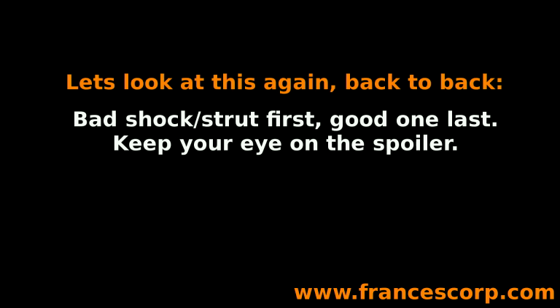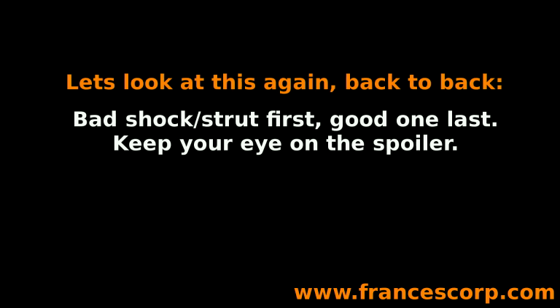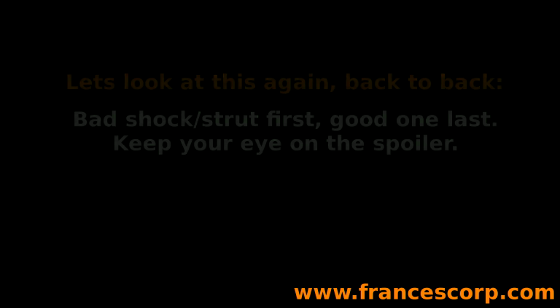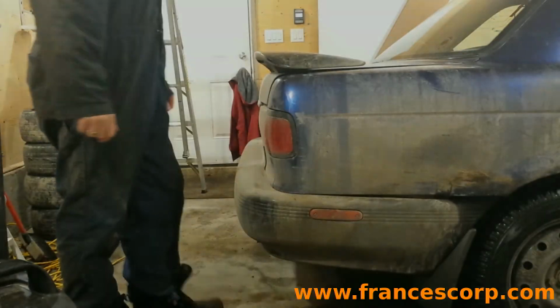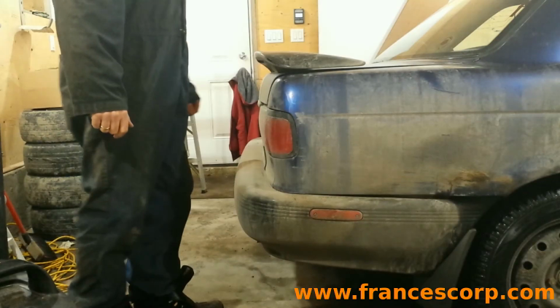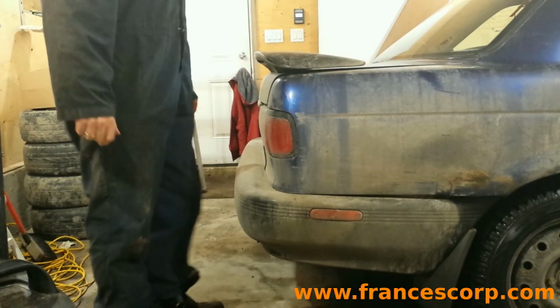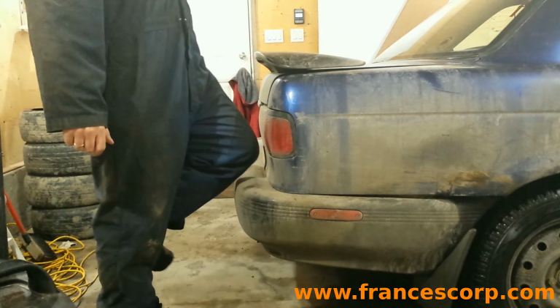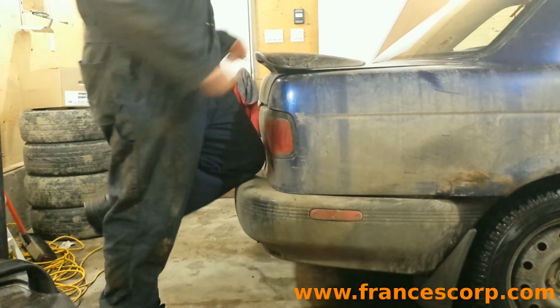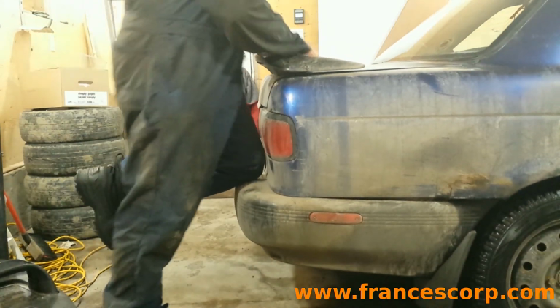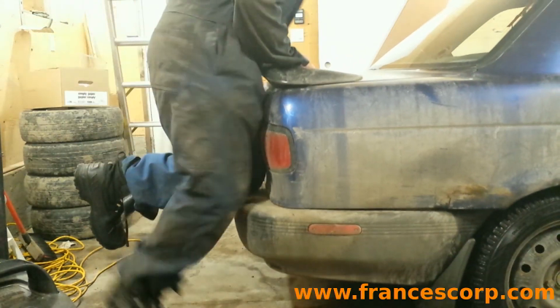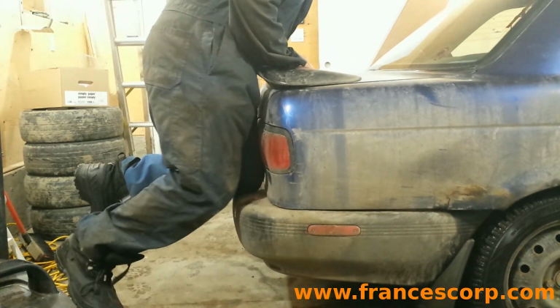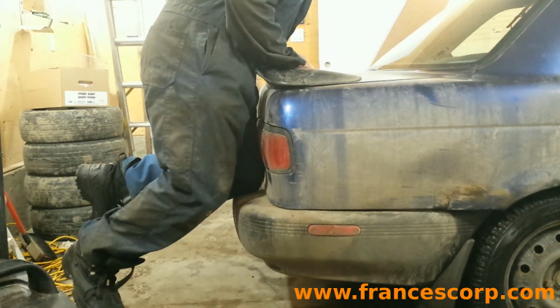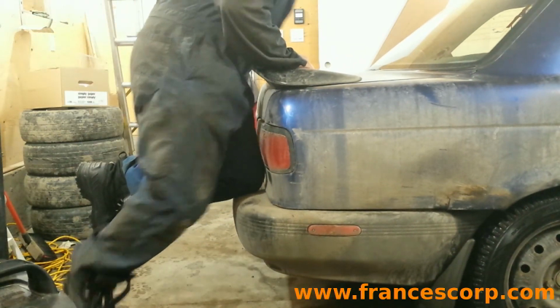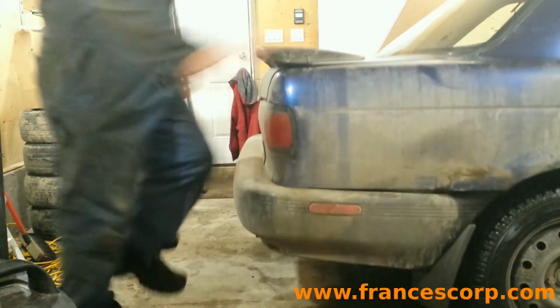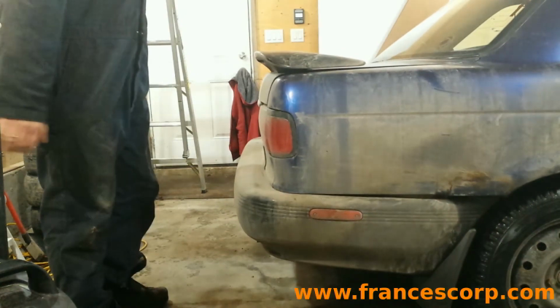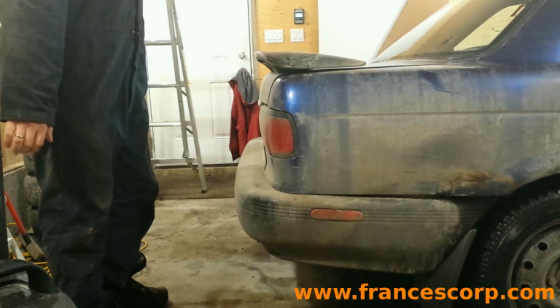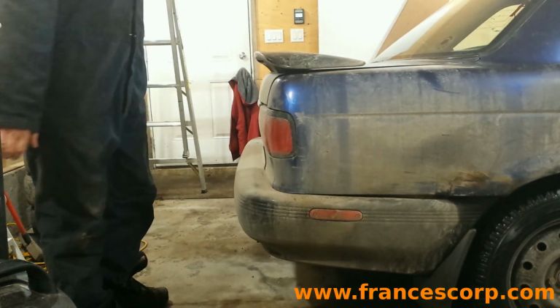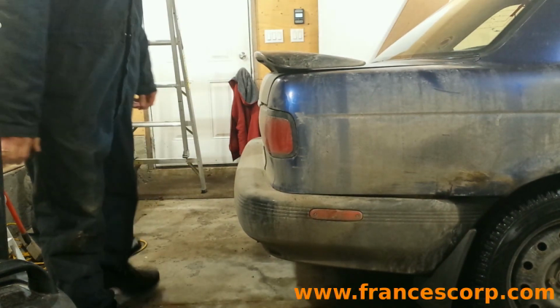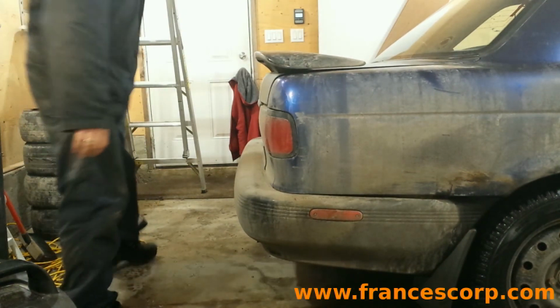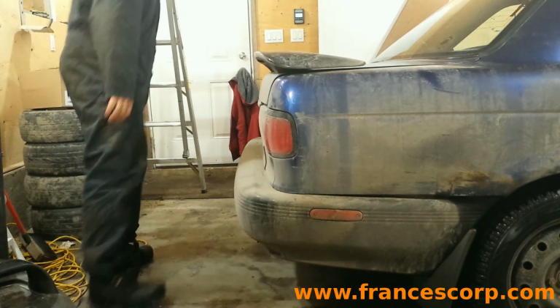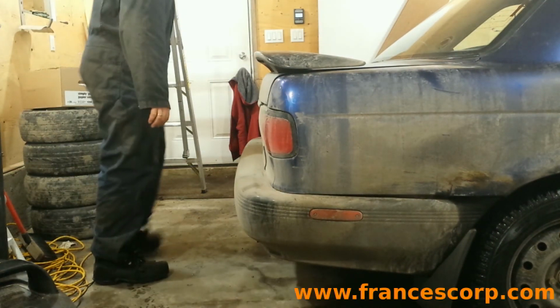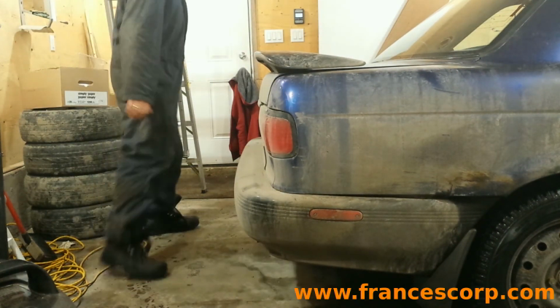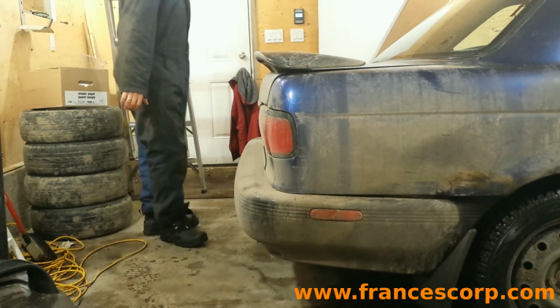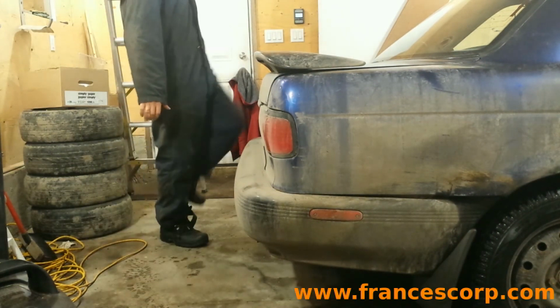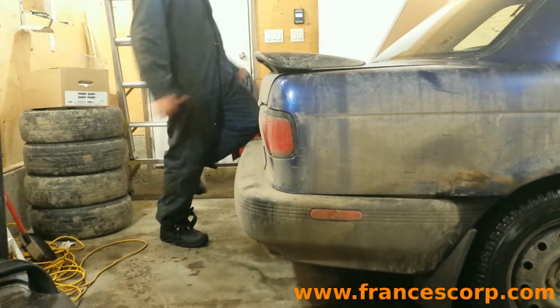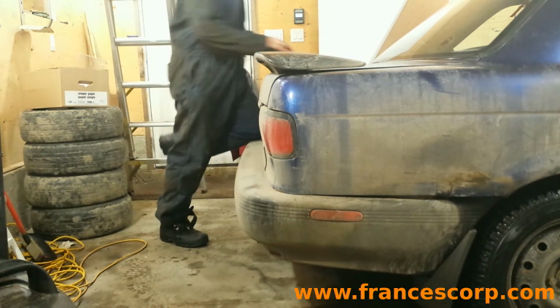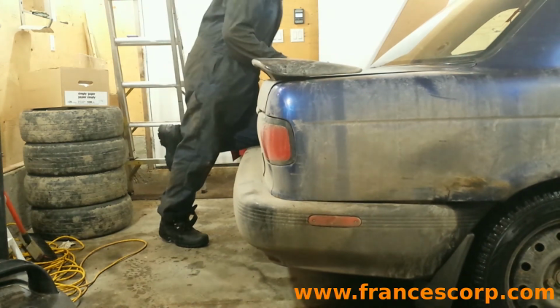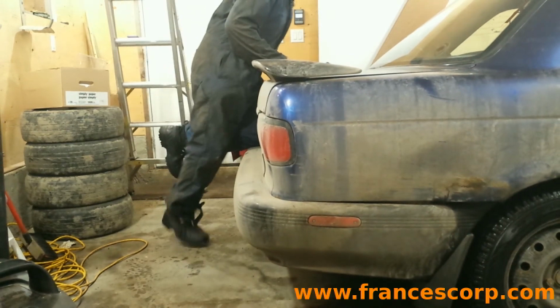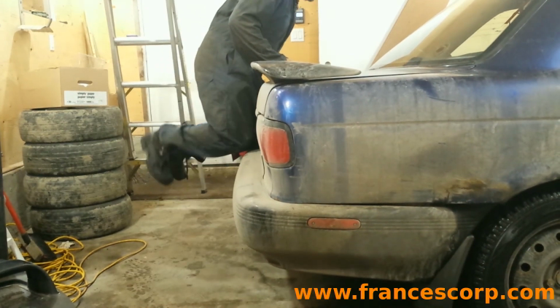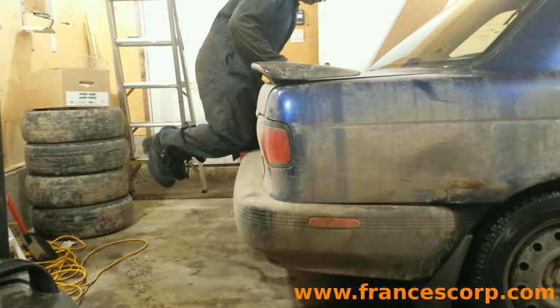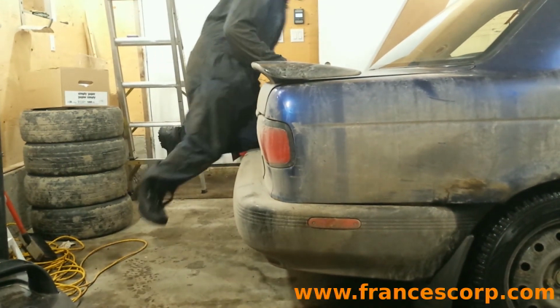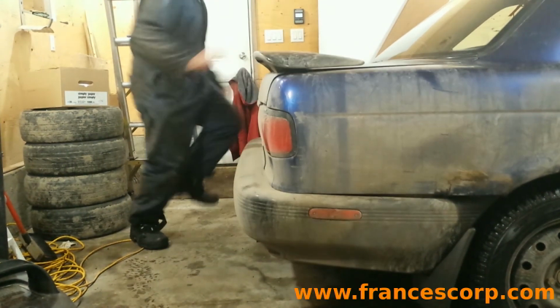Let's look at that again back to back. The bad strut first: knee on, car bottoms, get off, car bounces. Other corner: knee on, weight on, car bottoms, get off smoothly, car returns to normal height.